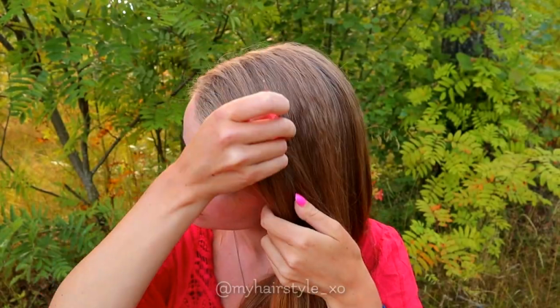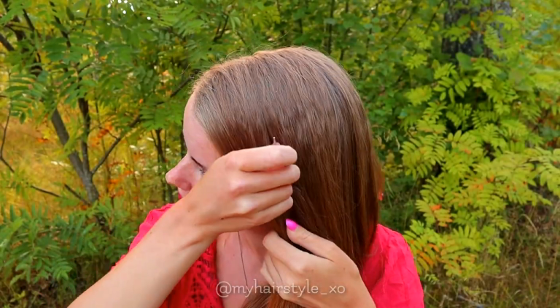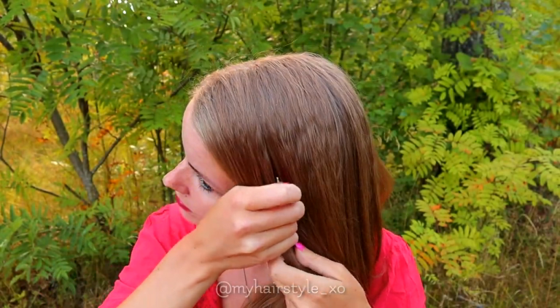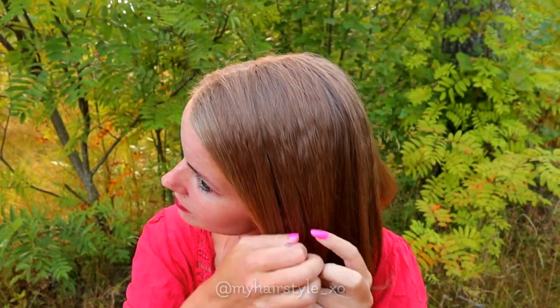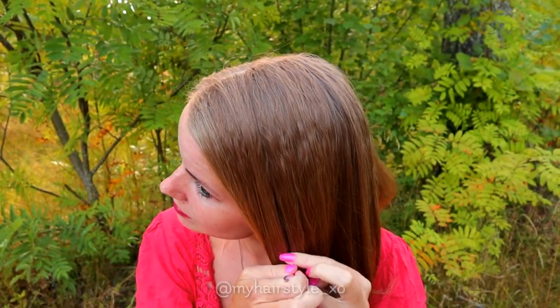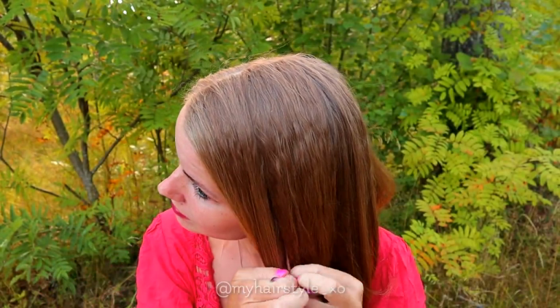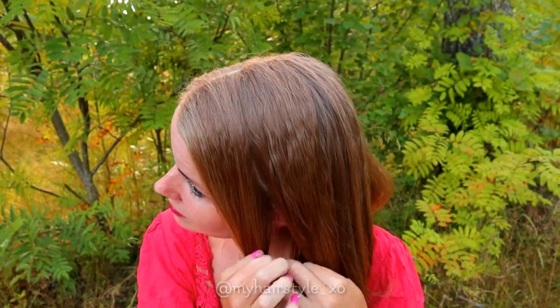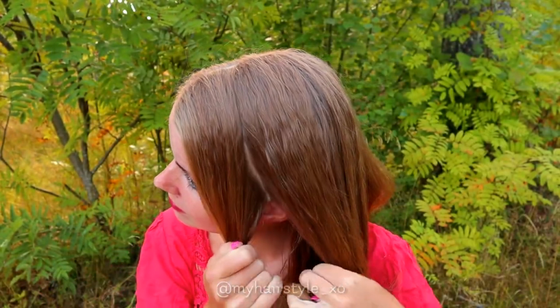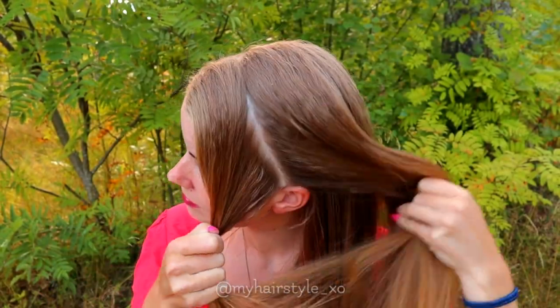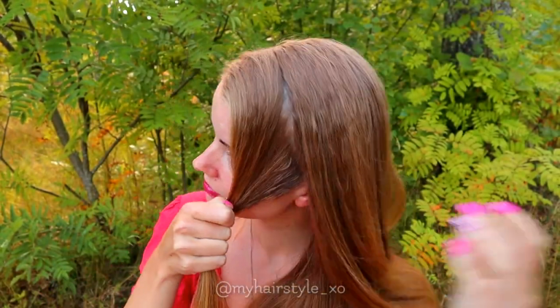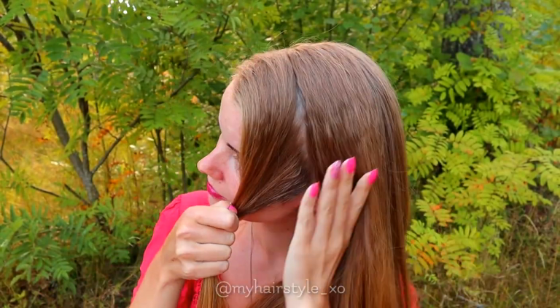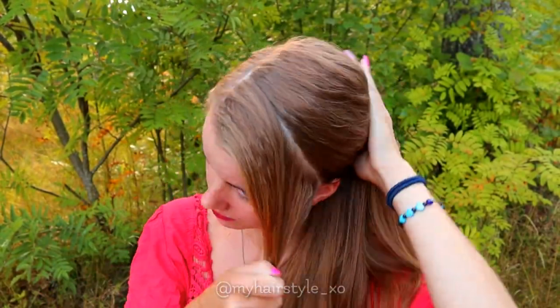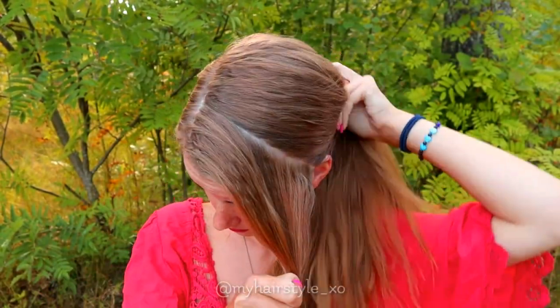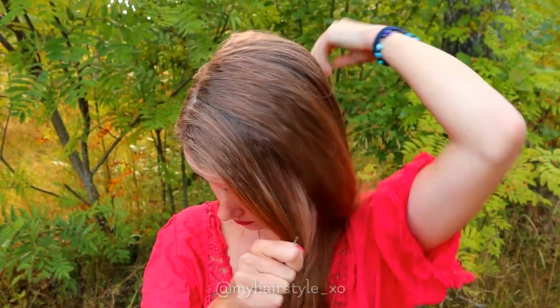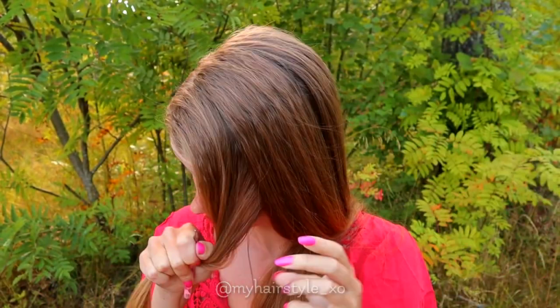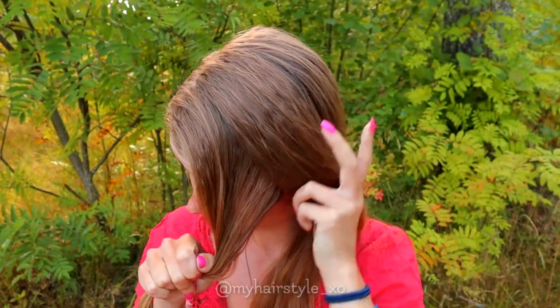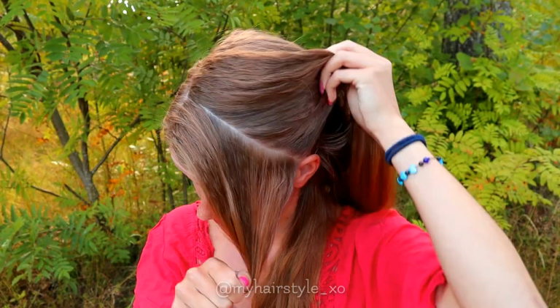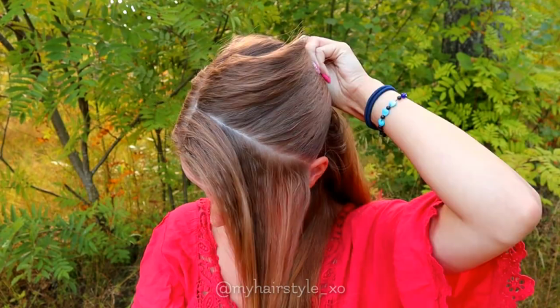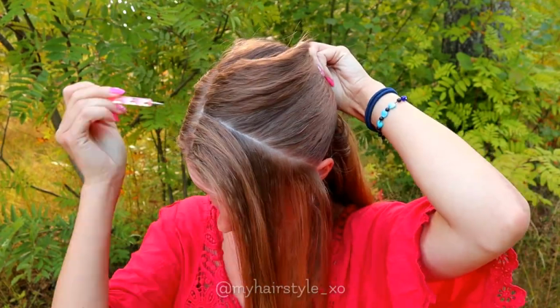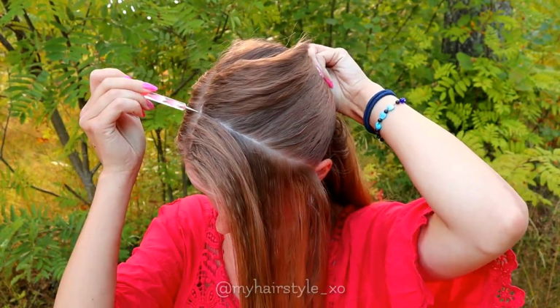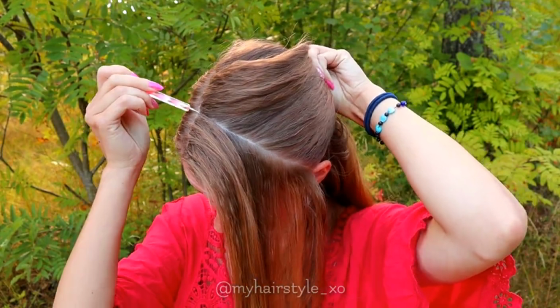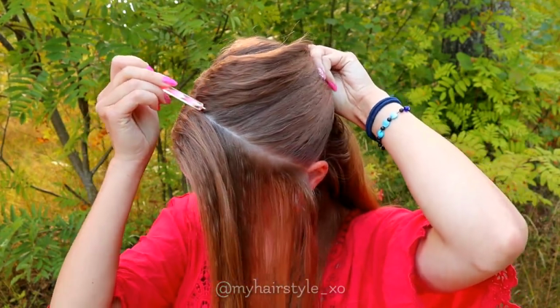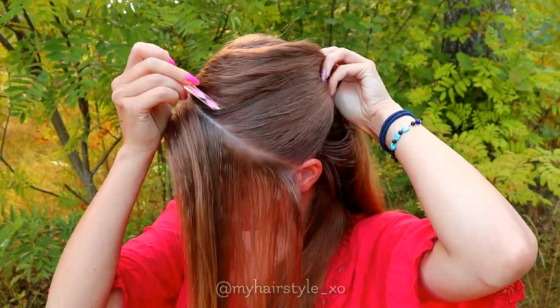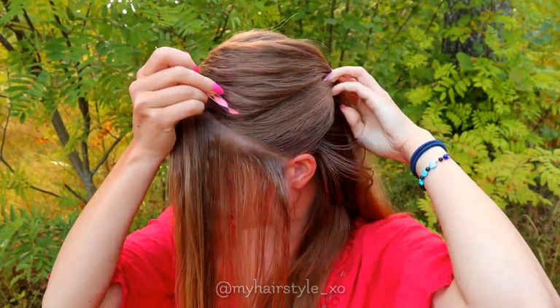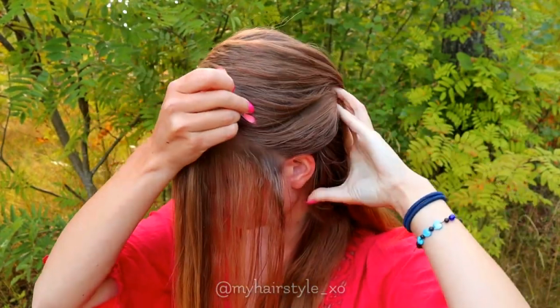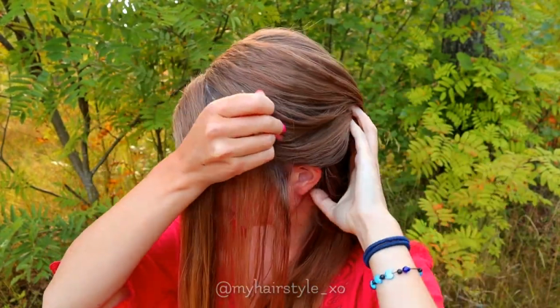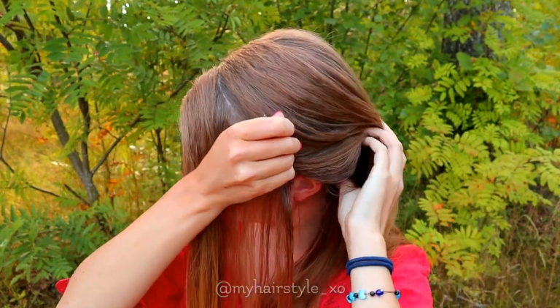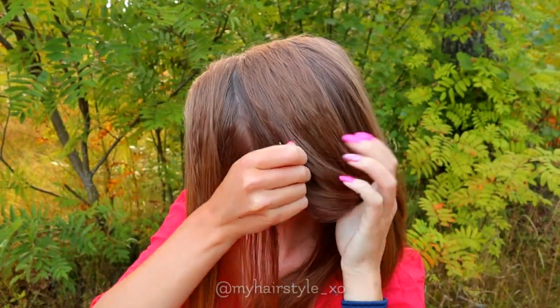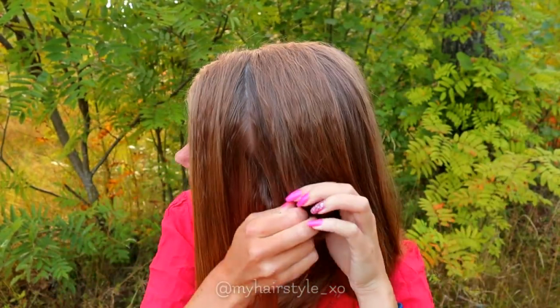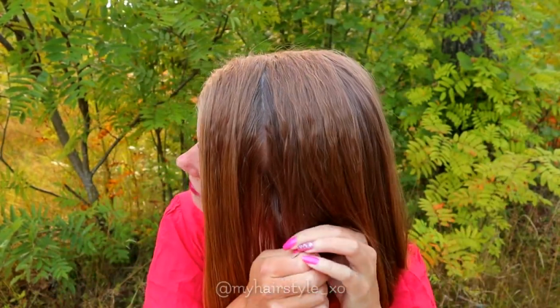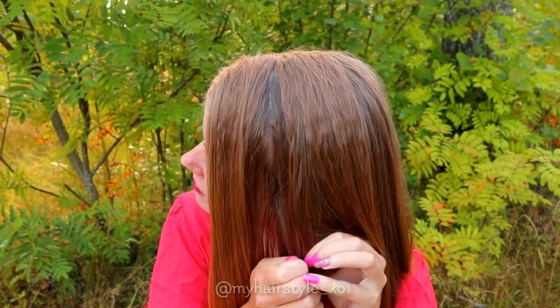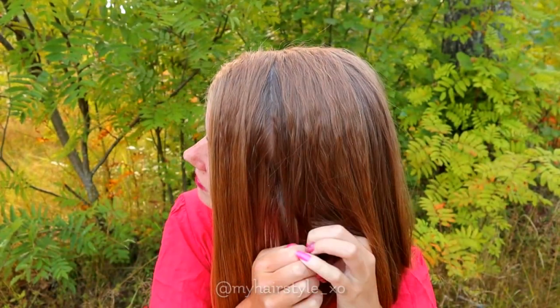Begin by creating the part line on the front of your head. This part line will determine how wide the headband will be.